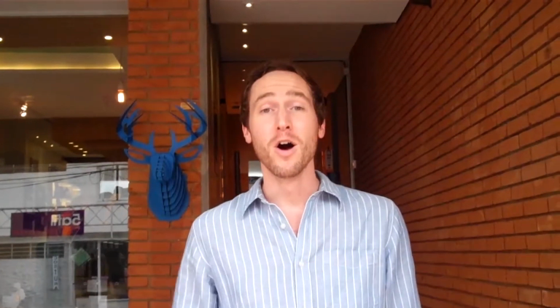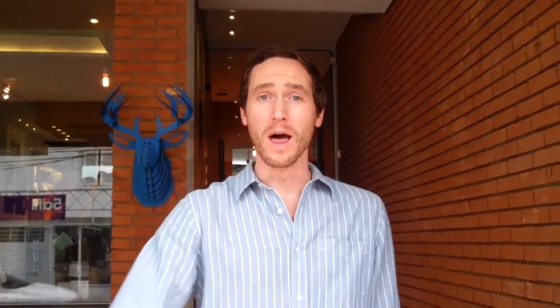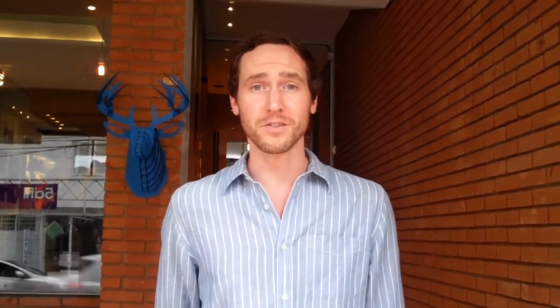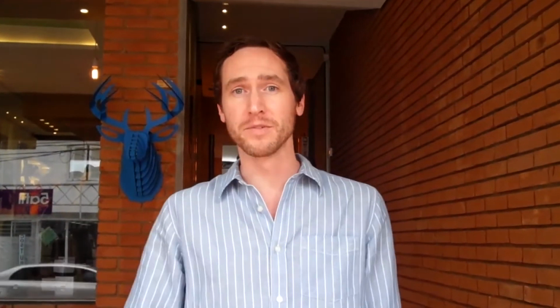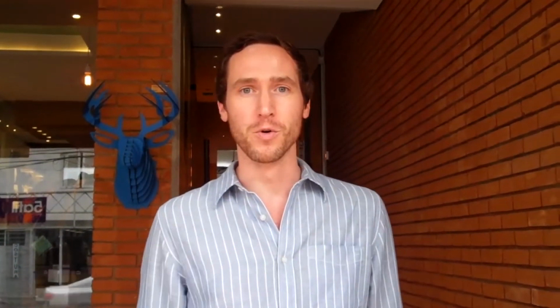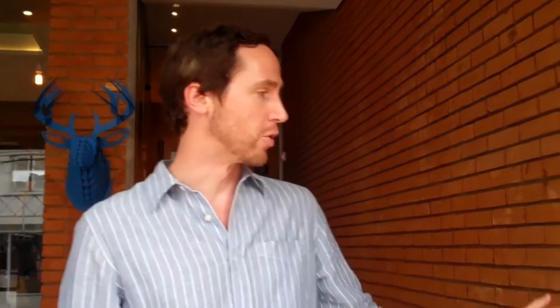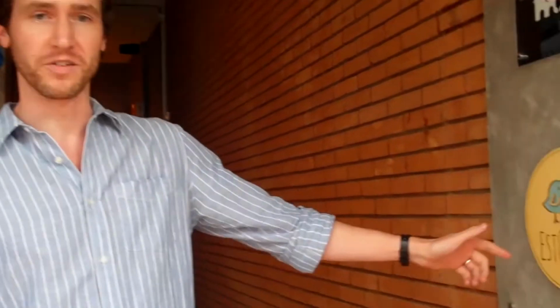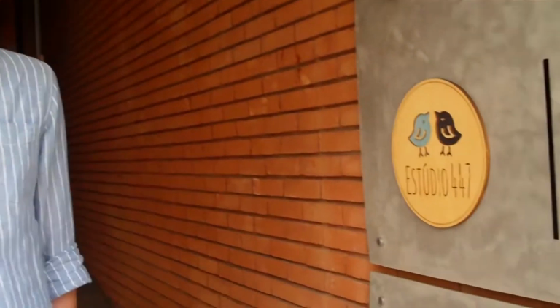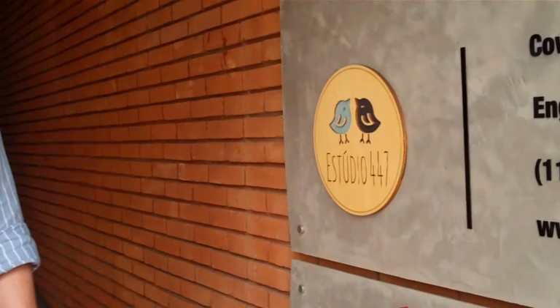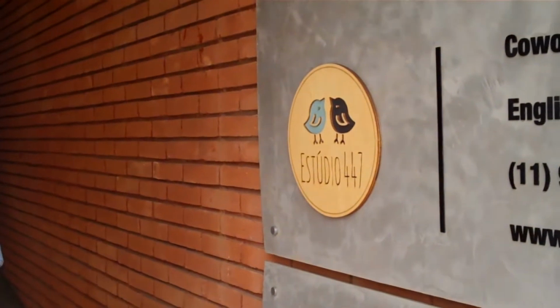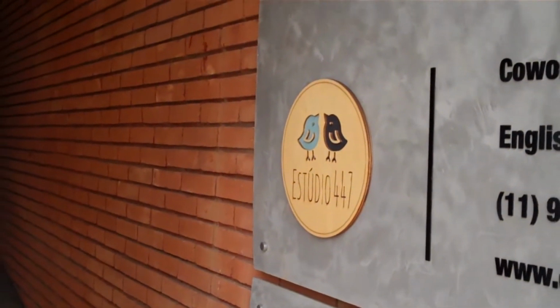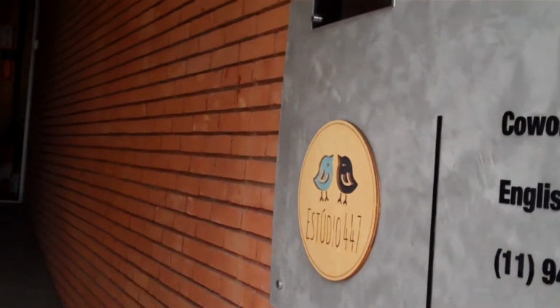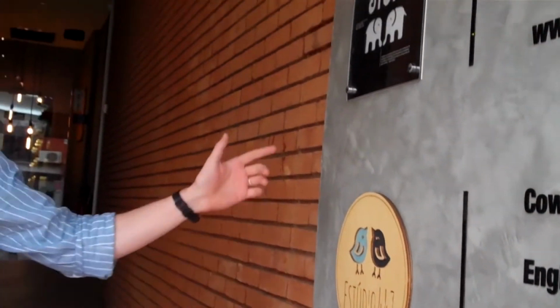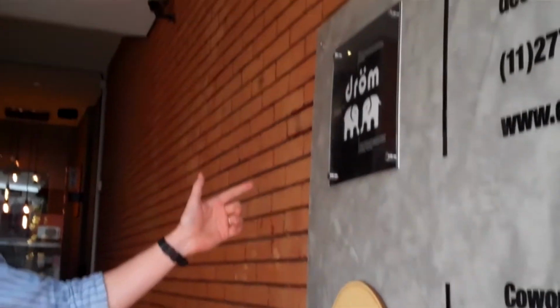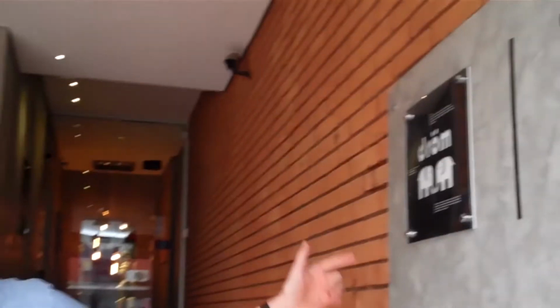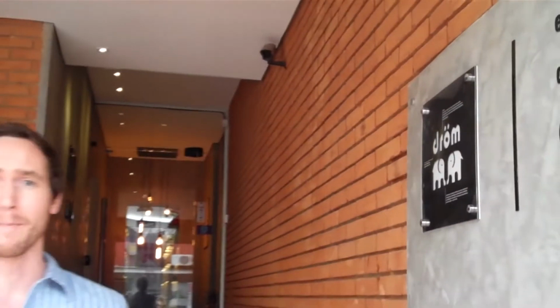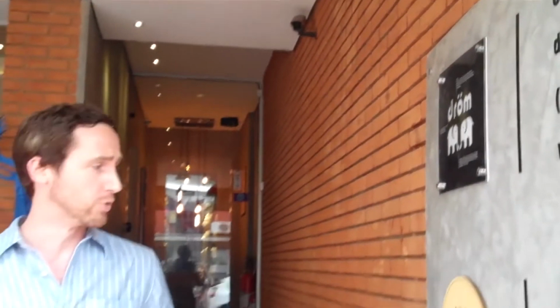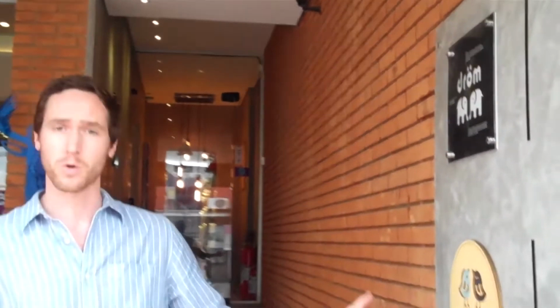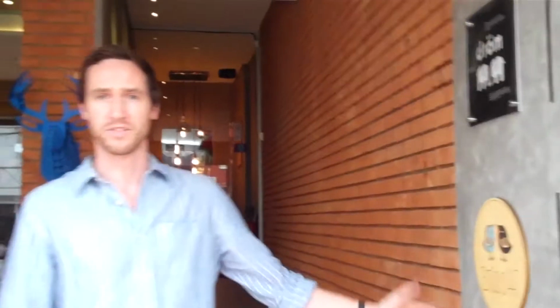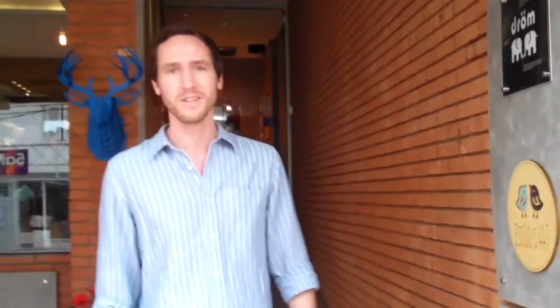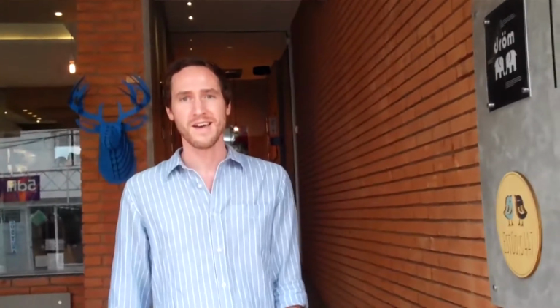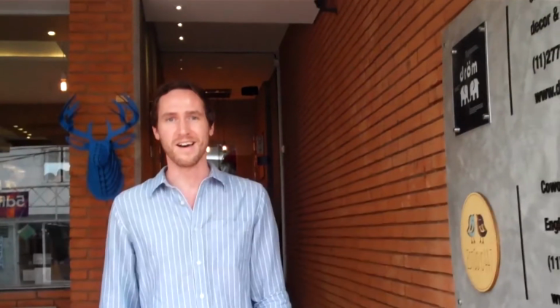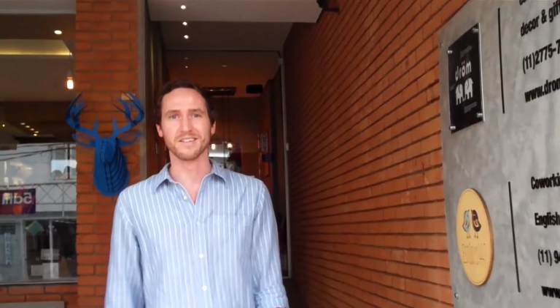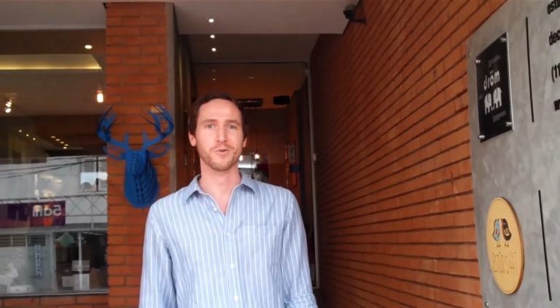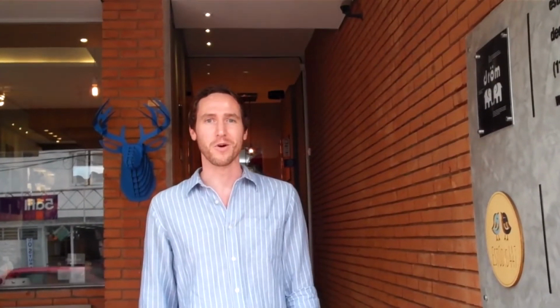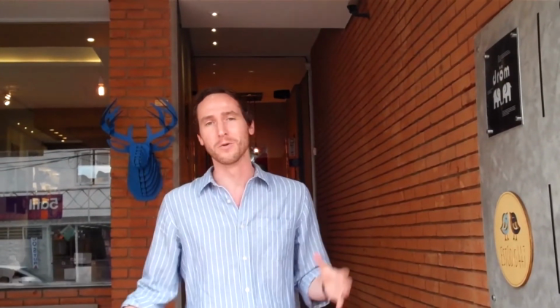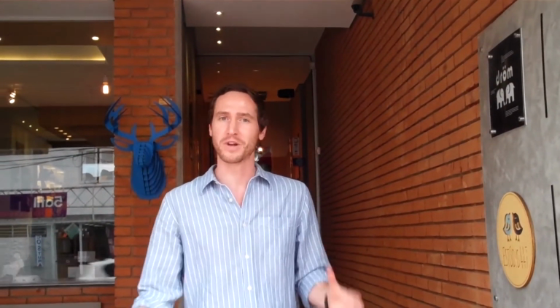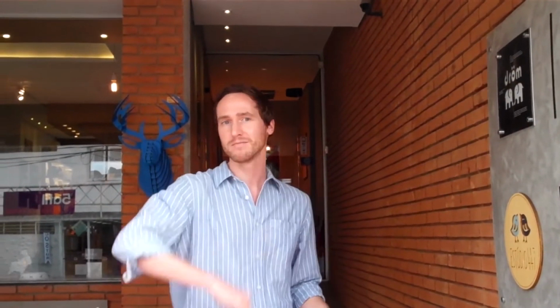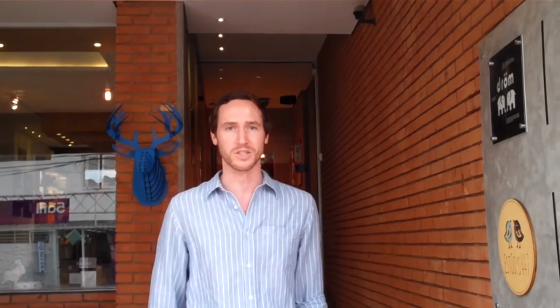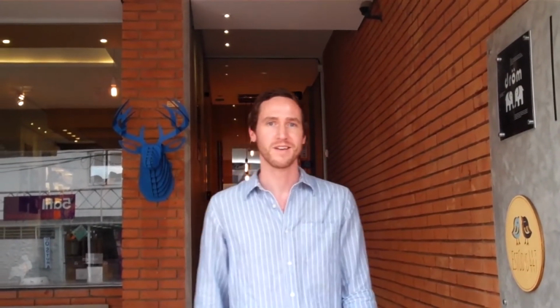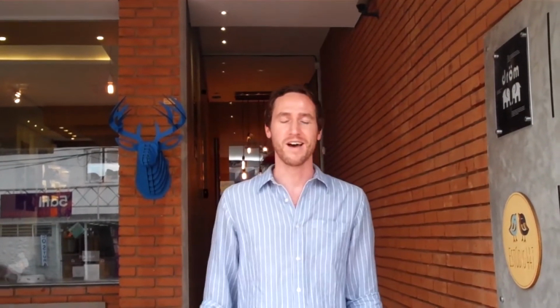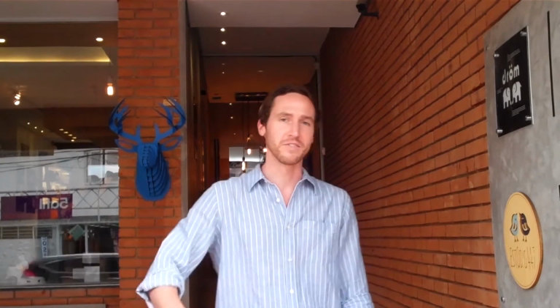Hi, I'm James from Studio 47. We are here at the D'OBRO box, down from Studio 47. Today I will show you the box. Let's go.